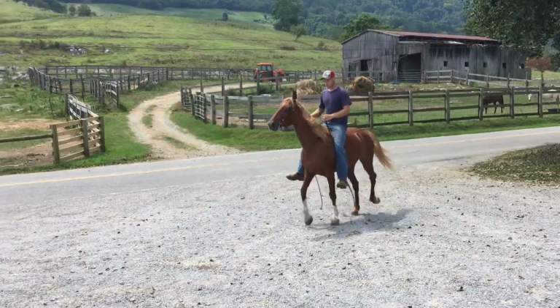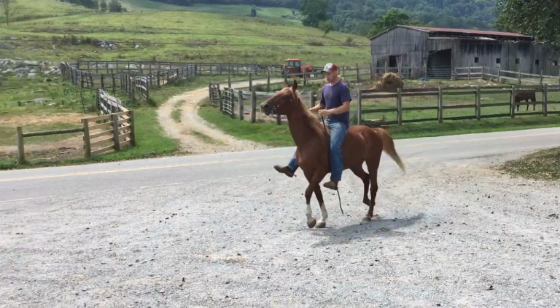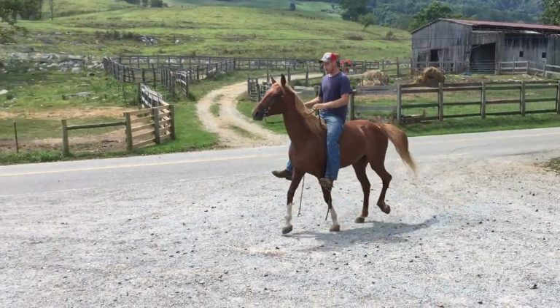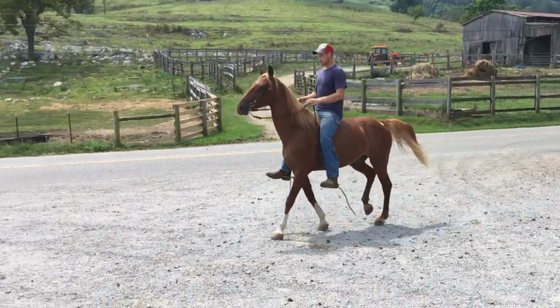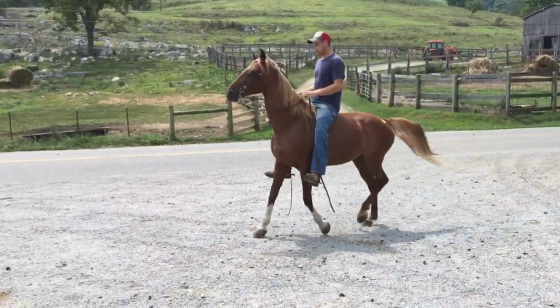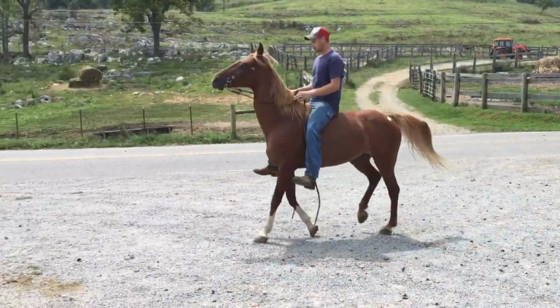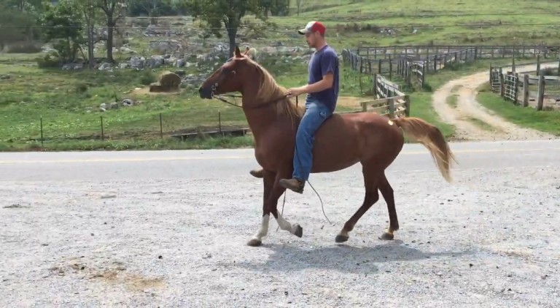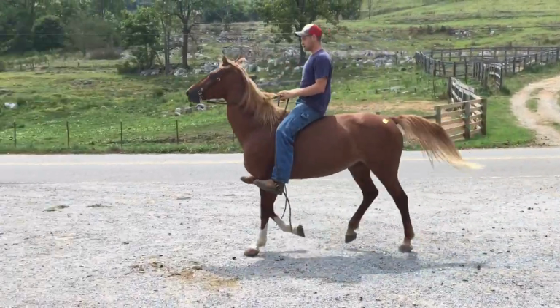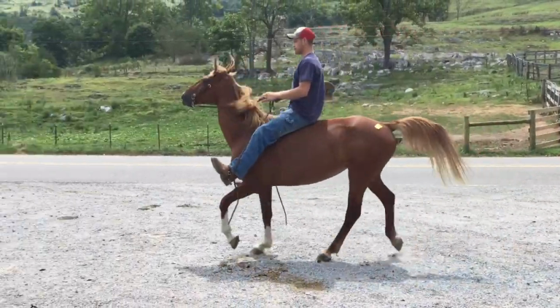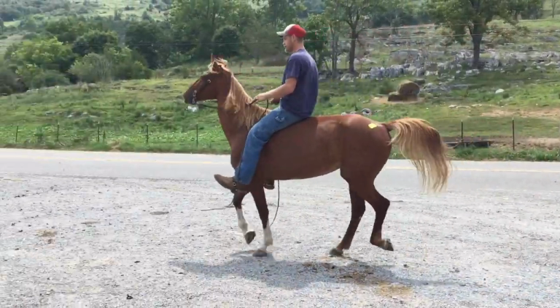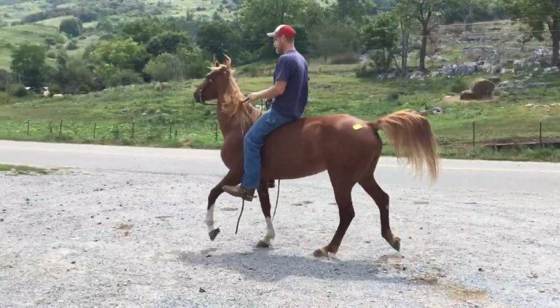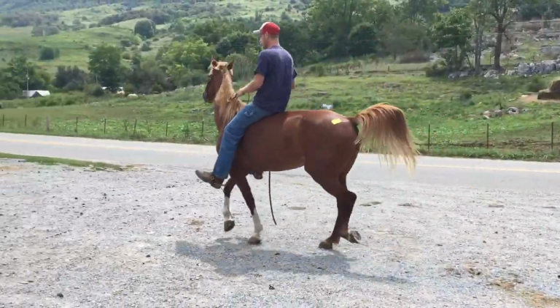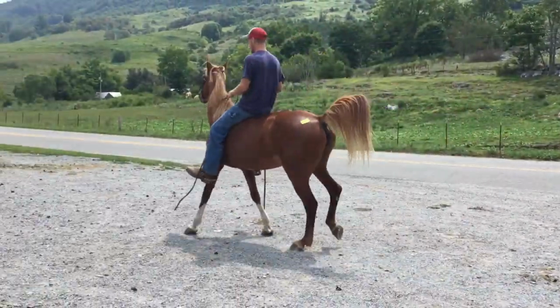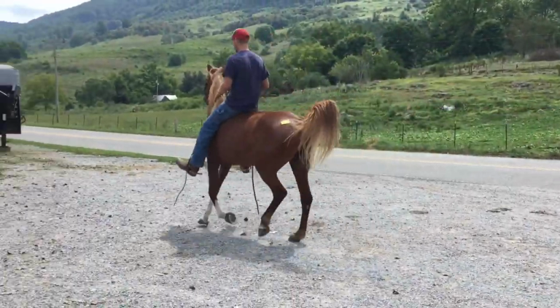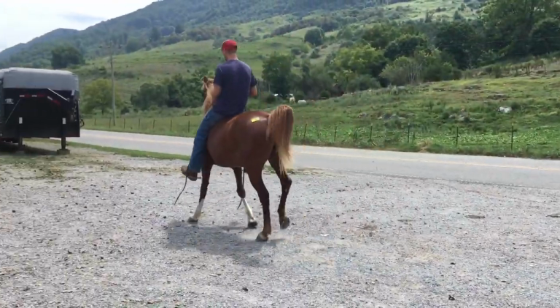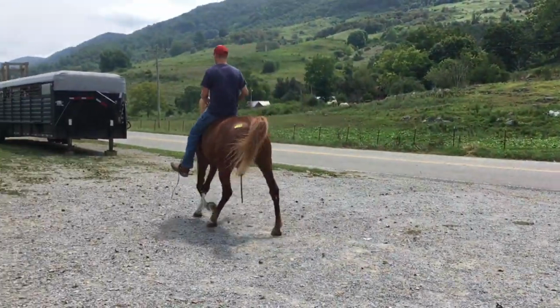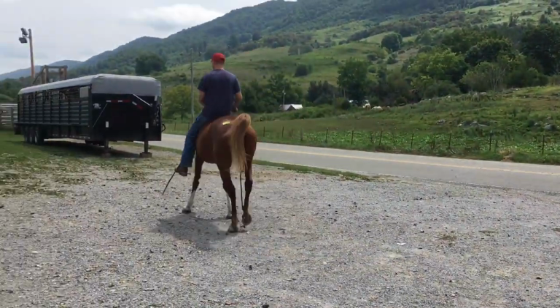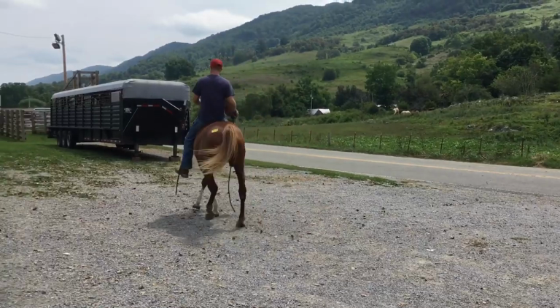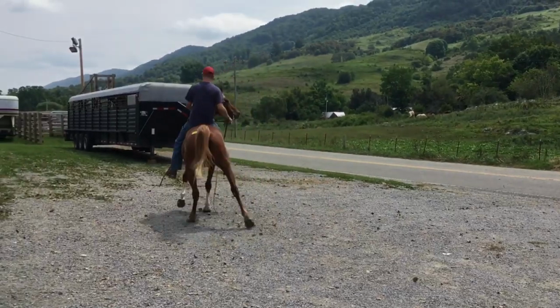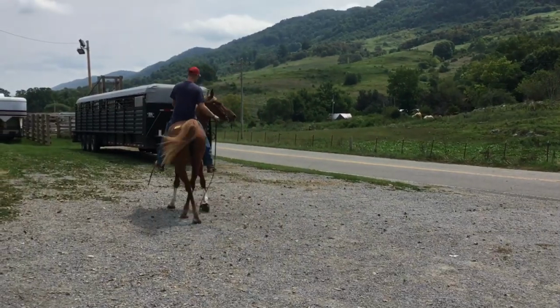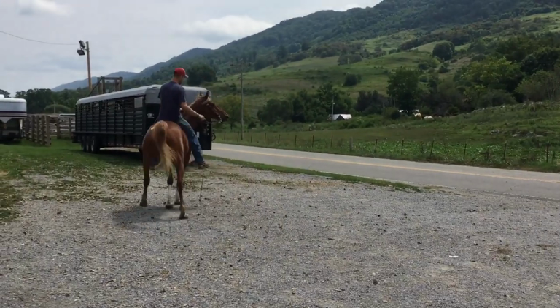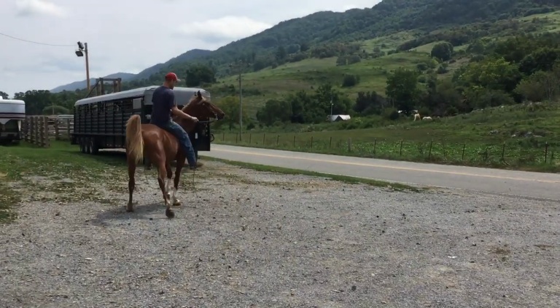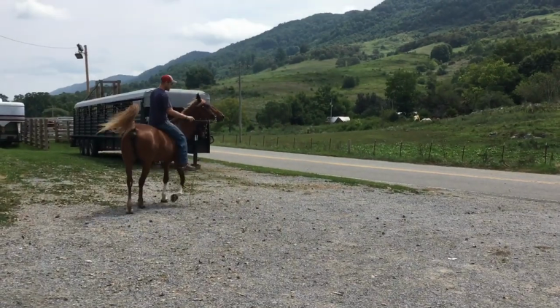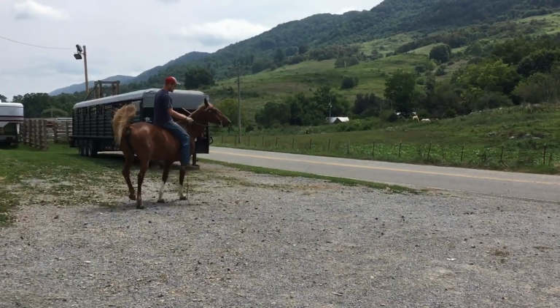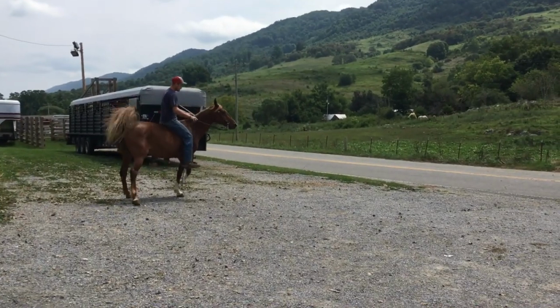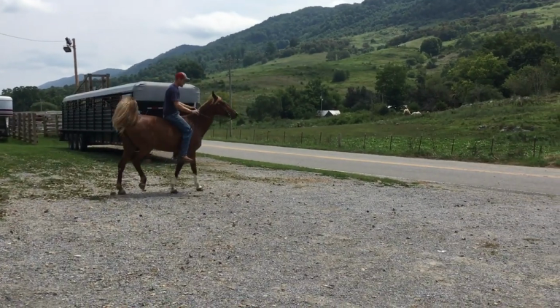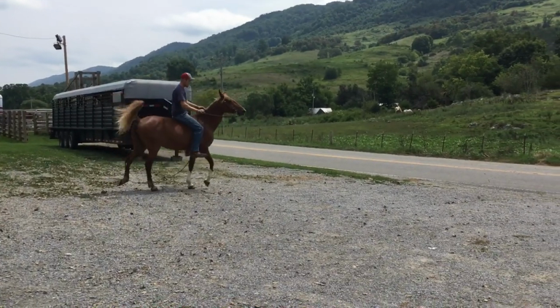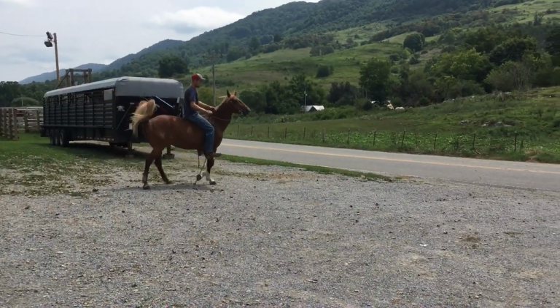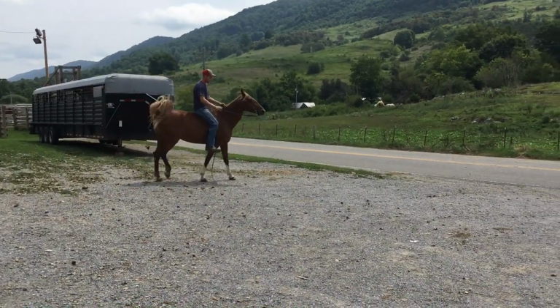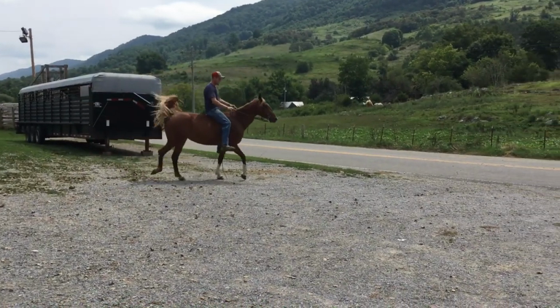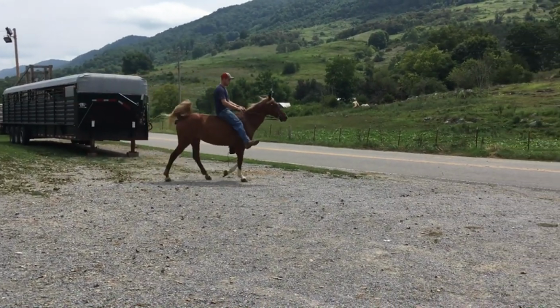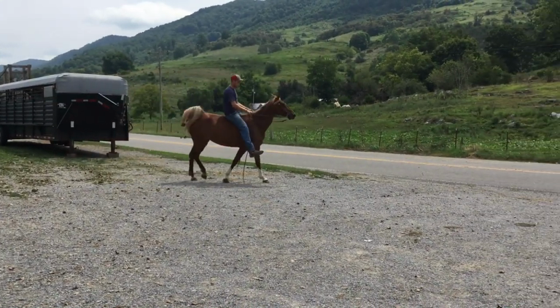All right, here's a — she's saddlebred and walking horse cross, tag 708. She's got new shoes on, she's real gentle, supposed to drive too.